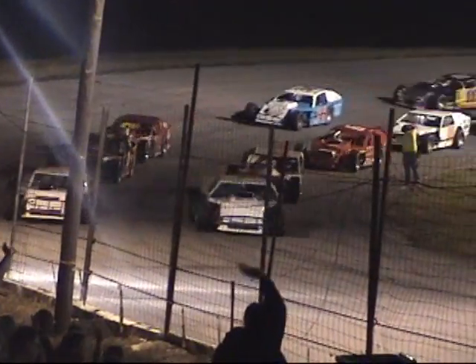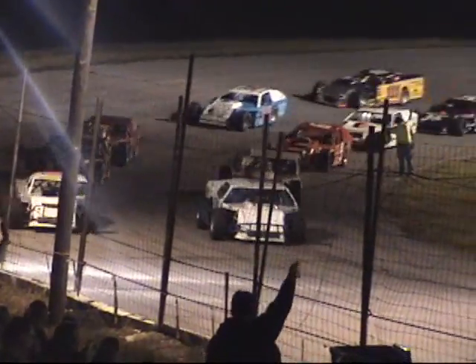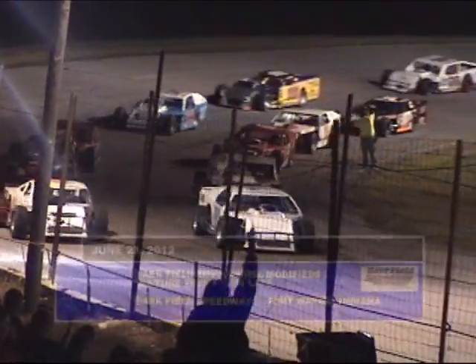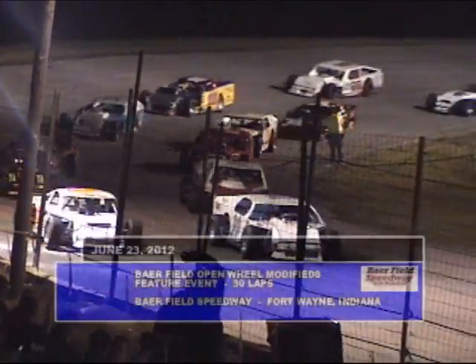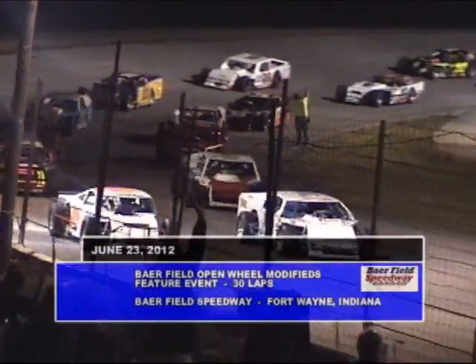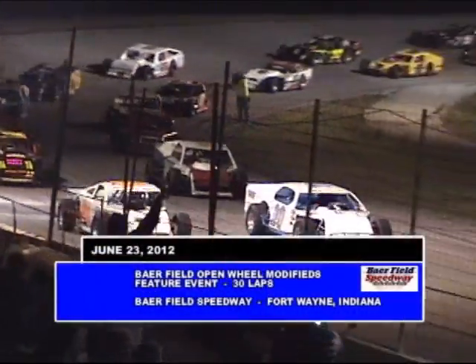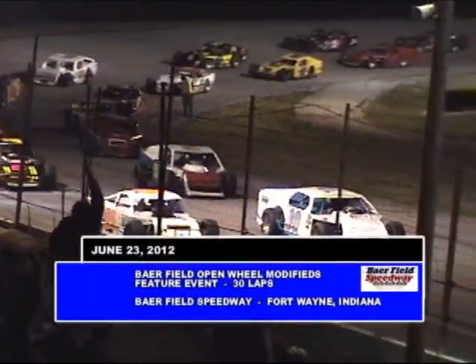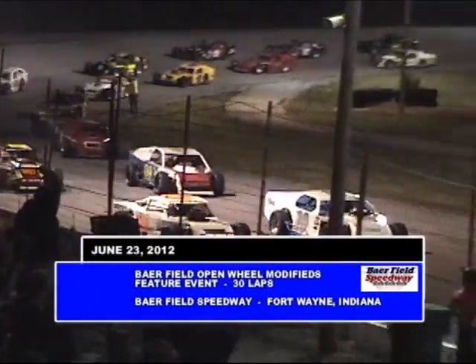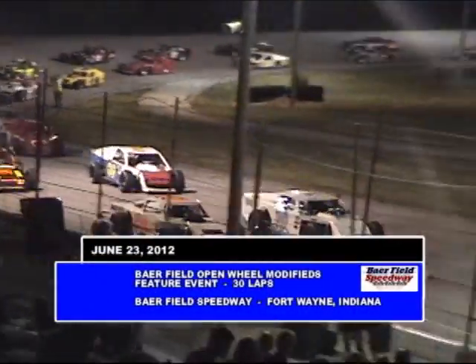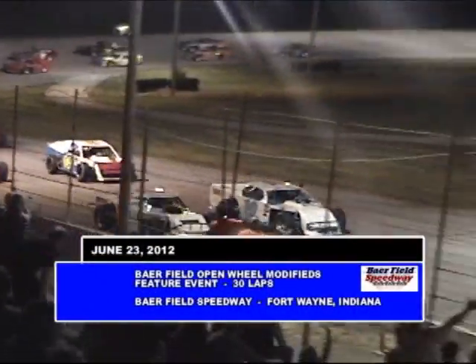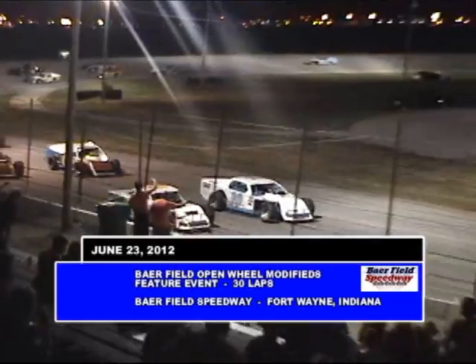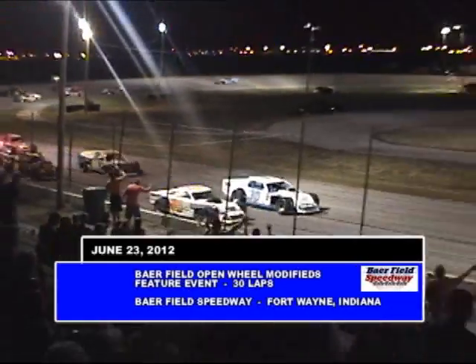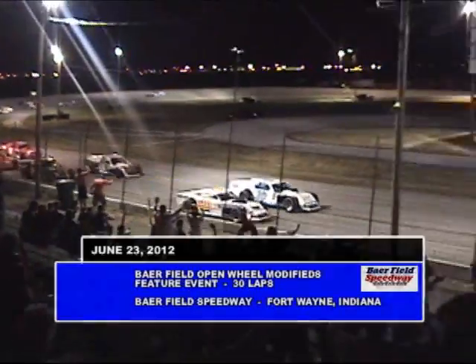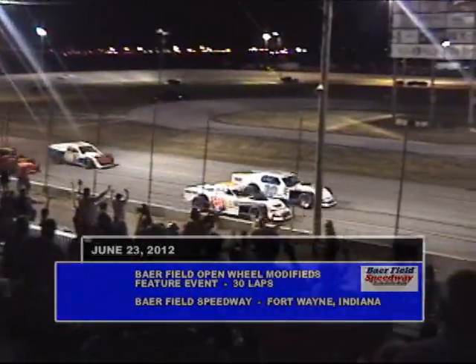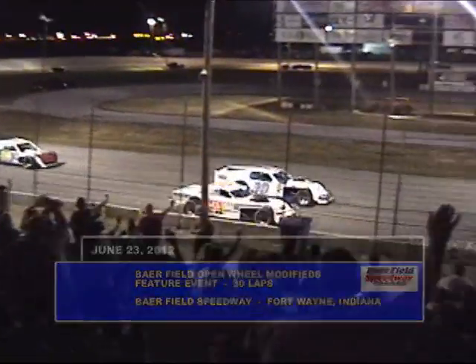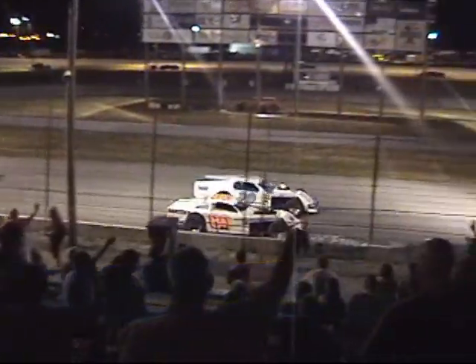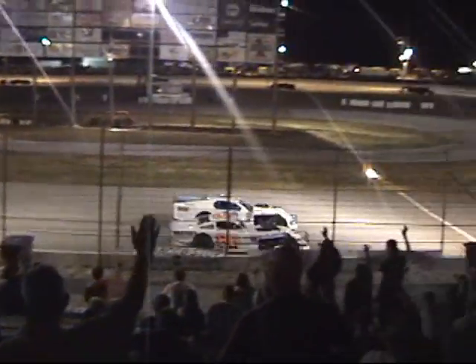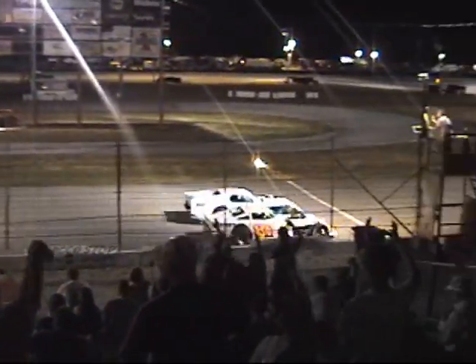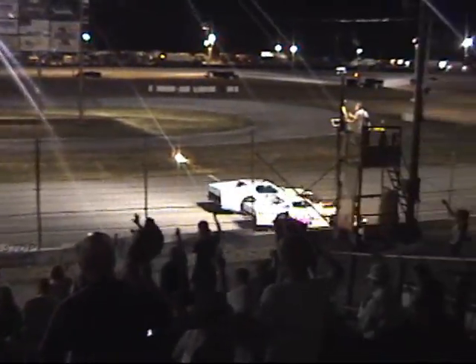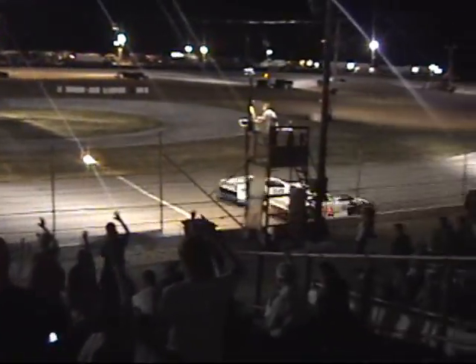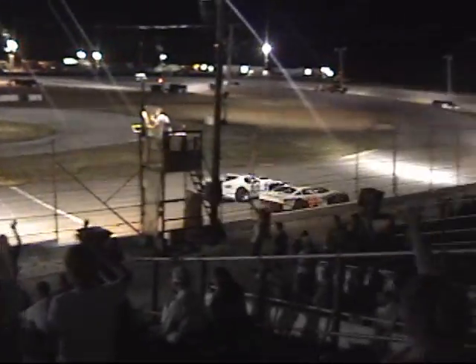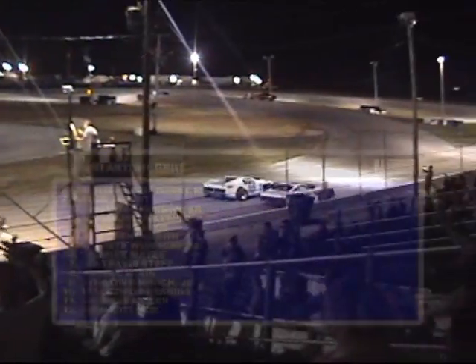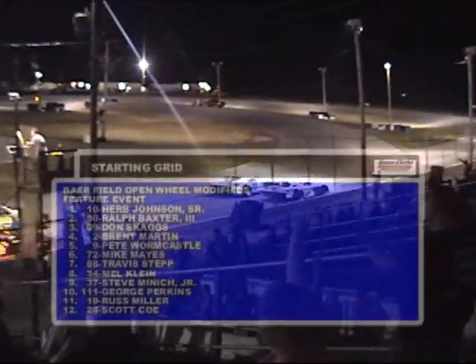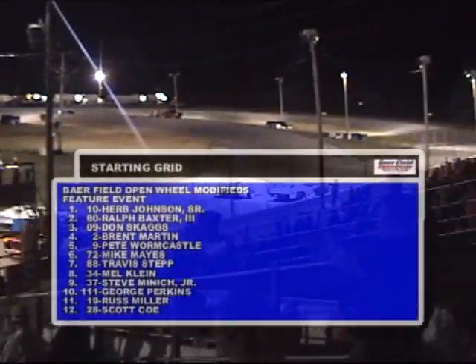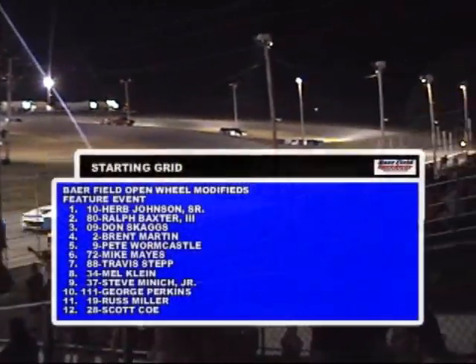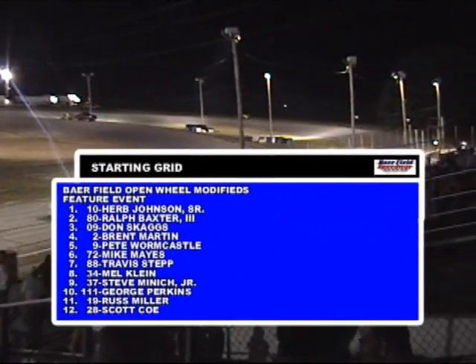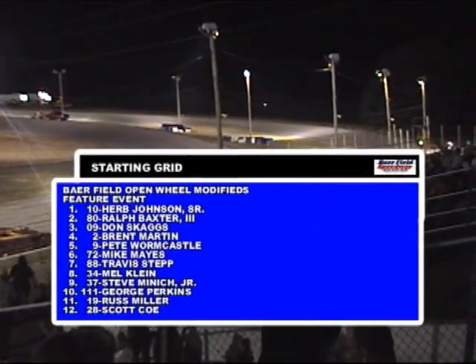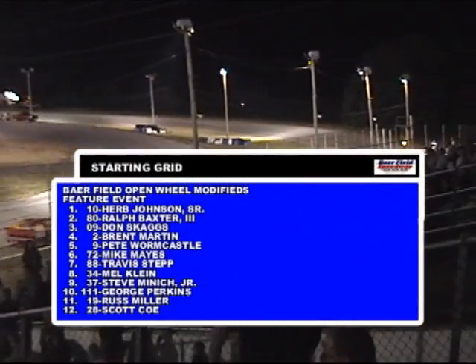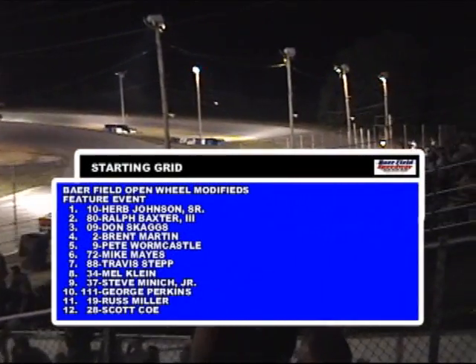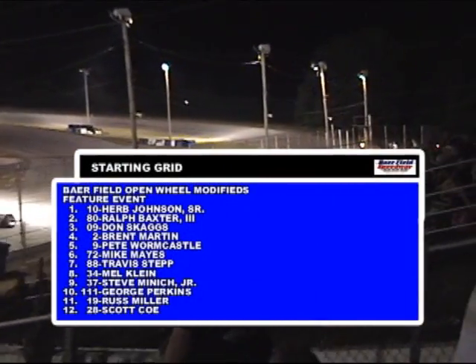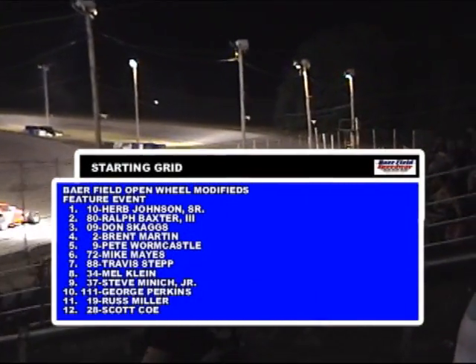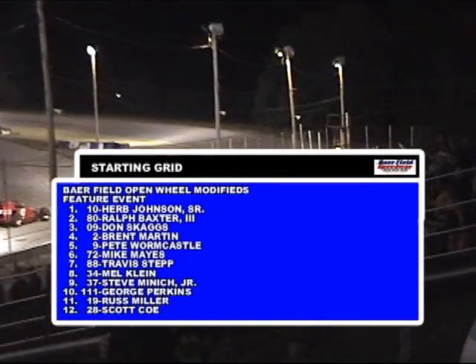A phenomenal field of Bearfield Speedway open wheel modifieds set to go, 30 laps, 23 strong here at Fort Wayne's Bearfield Speedway.